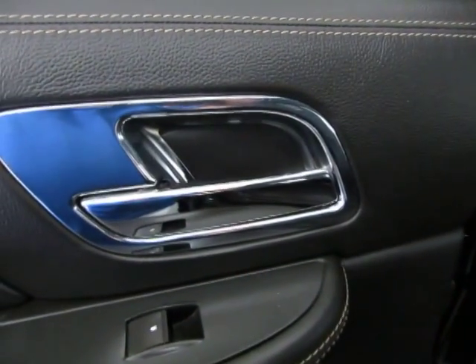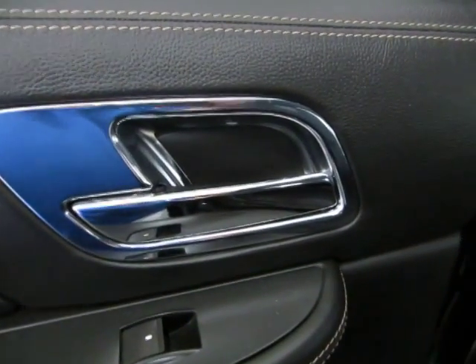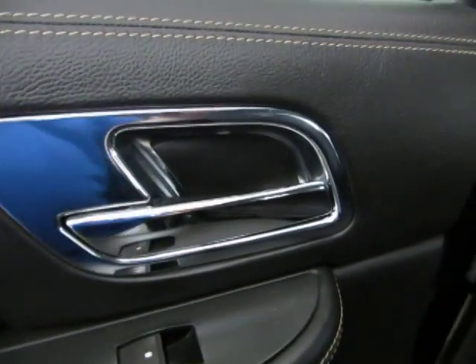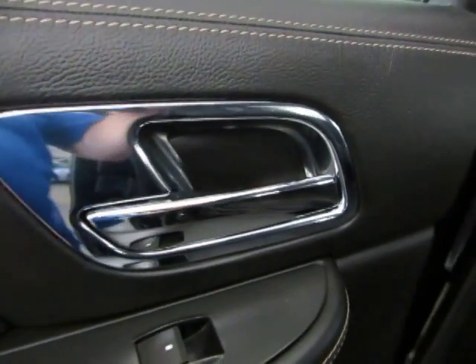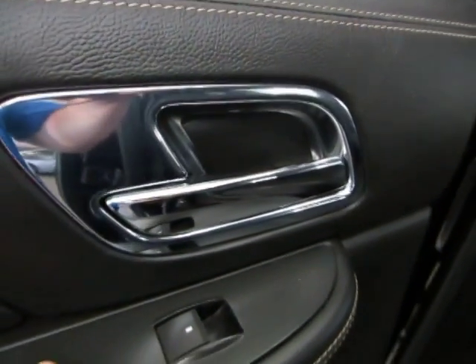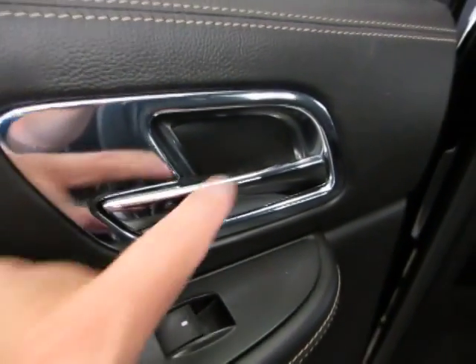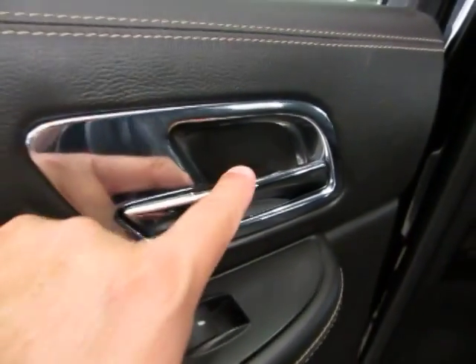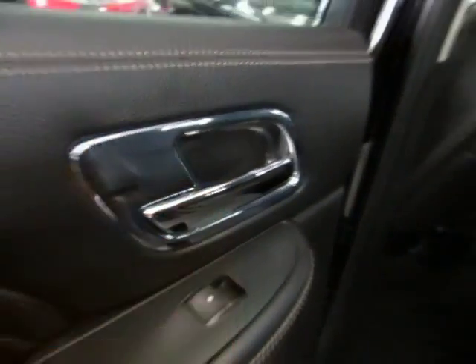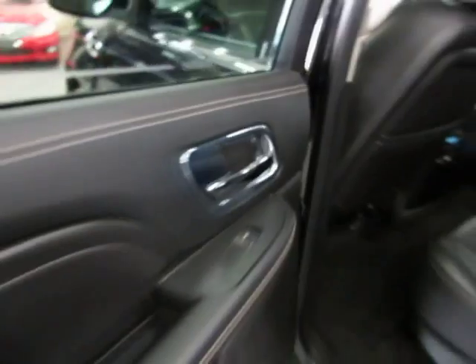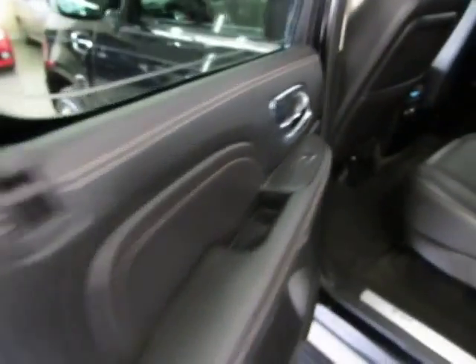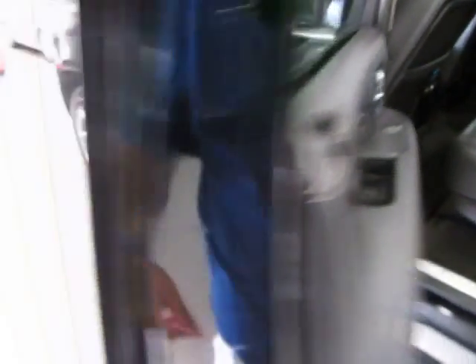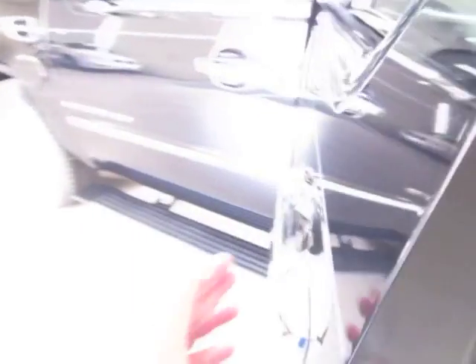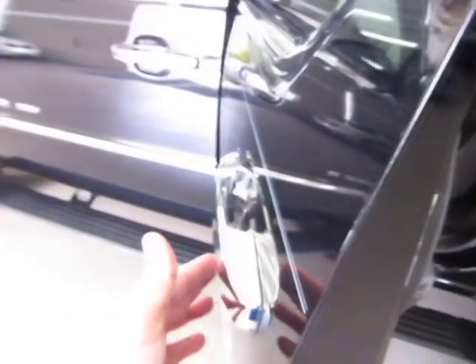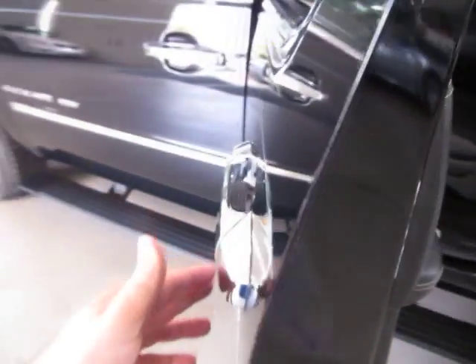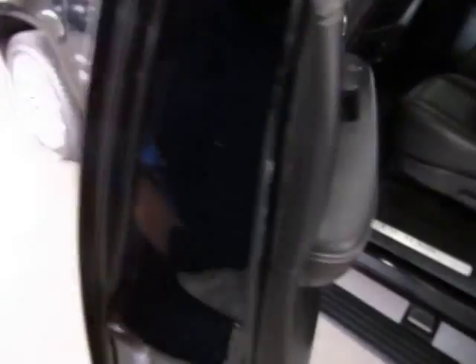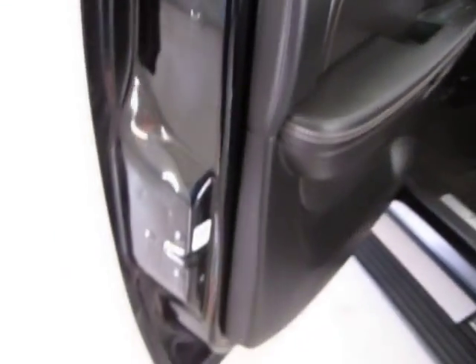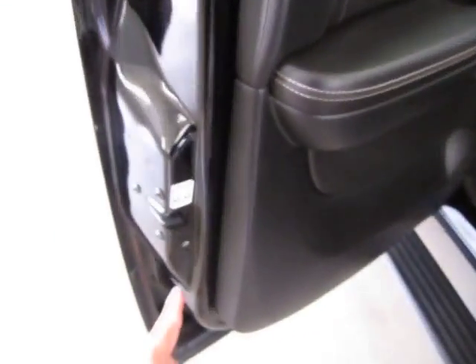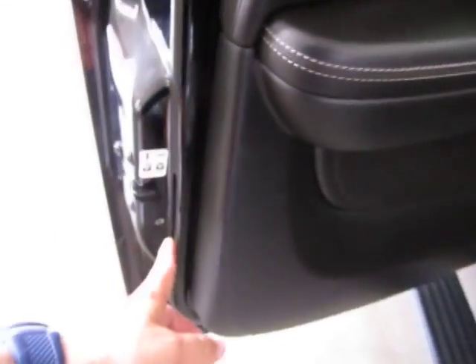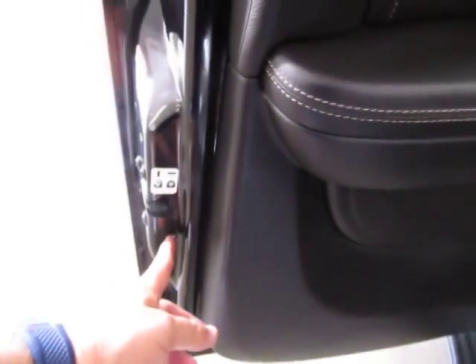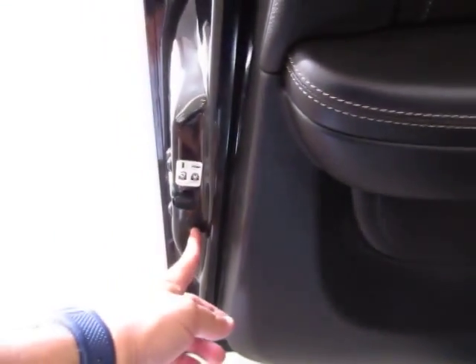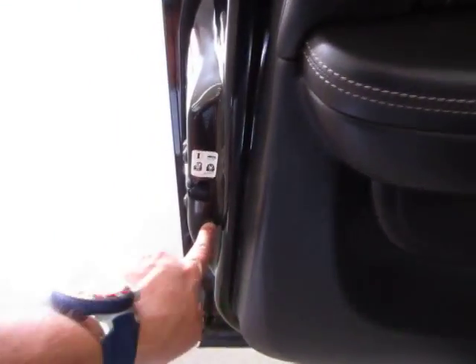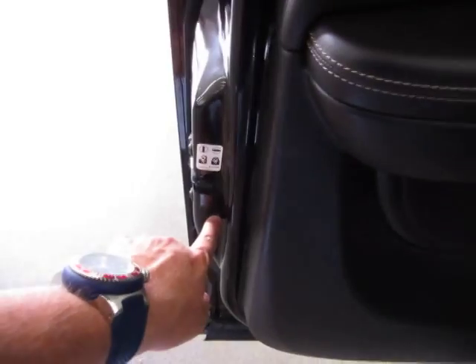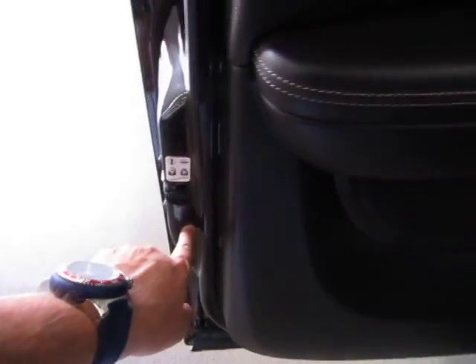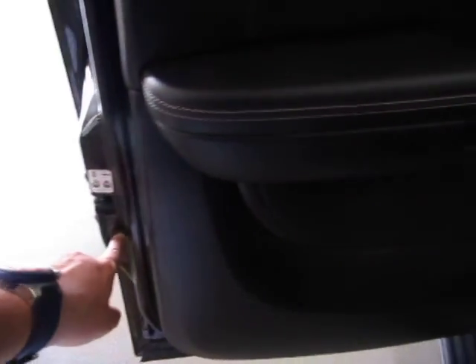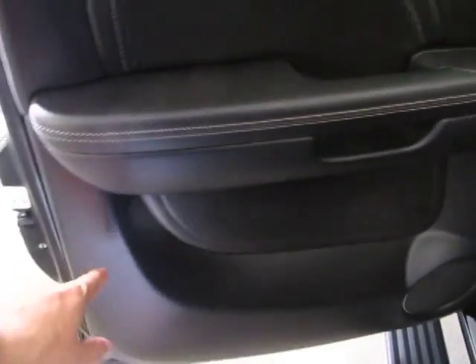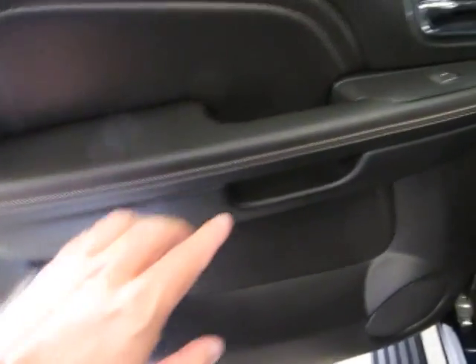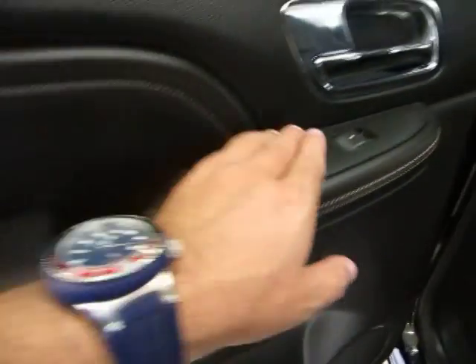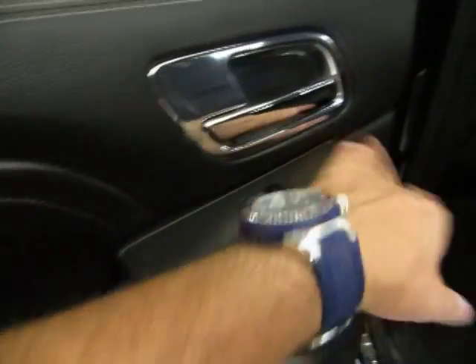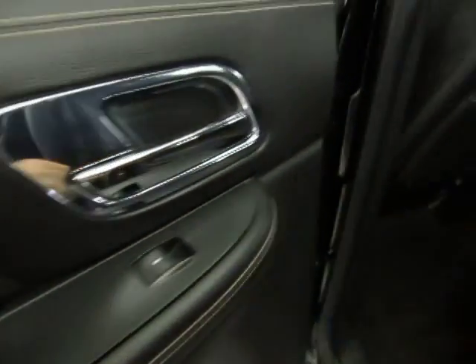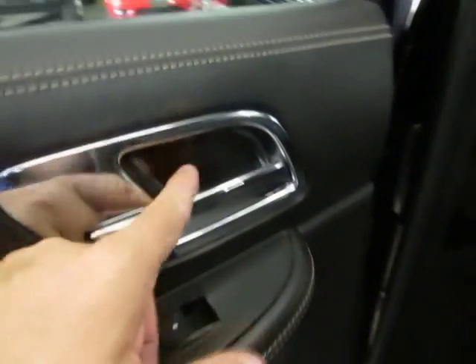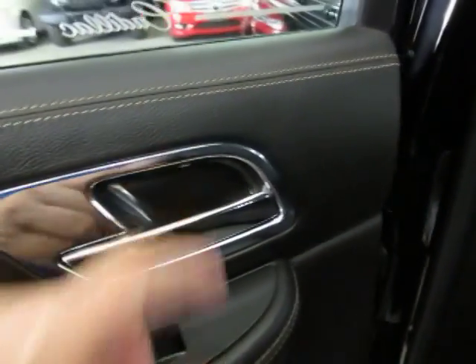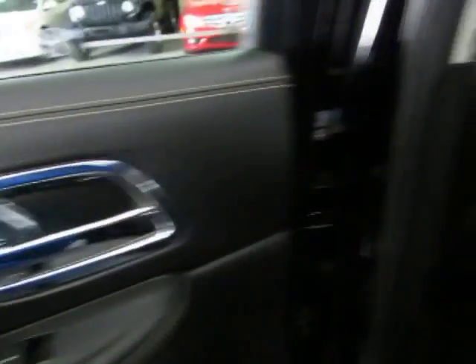Once you engage that, the only handle that's going to open the door is the outer handle. To re-engage, just do the opposite — get your key there, give it a half a twist to the right or use a screwdriver, and this handle will start working again.